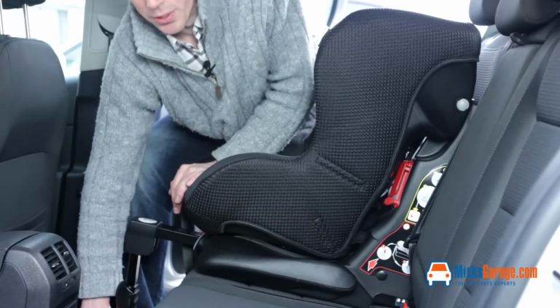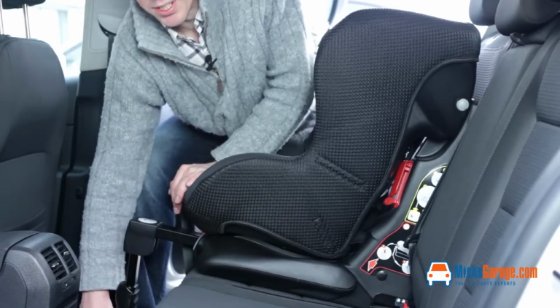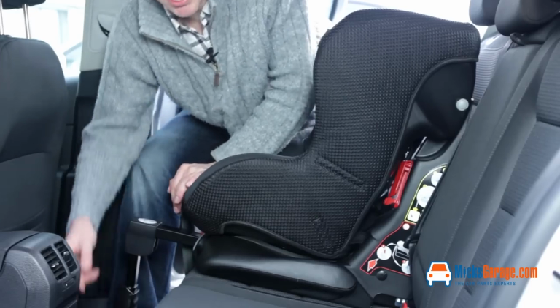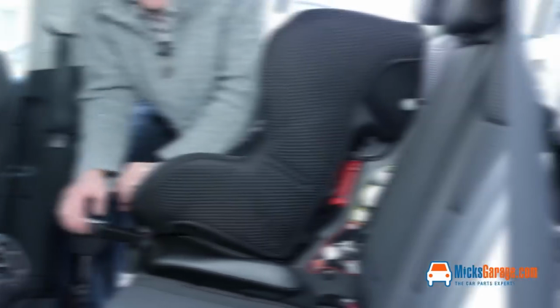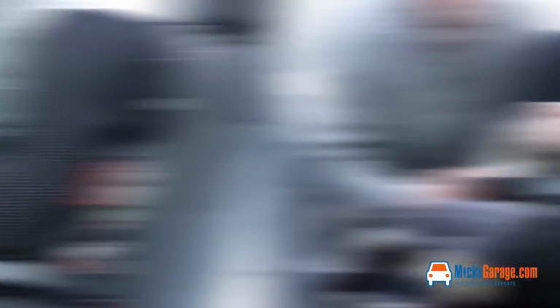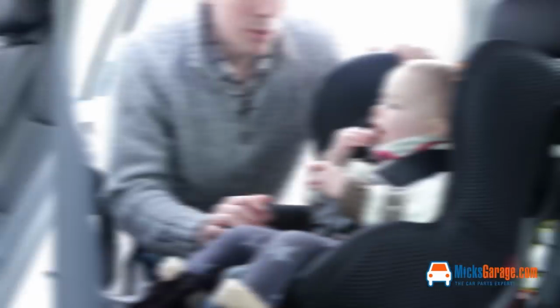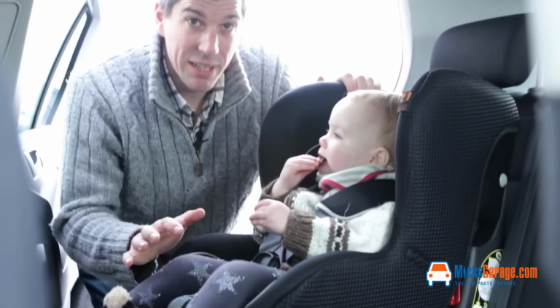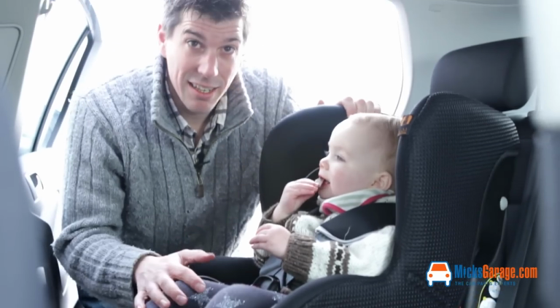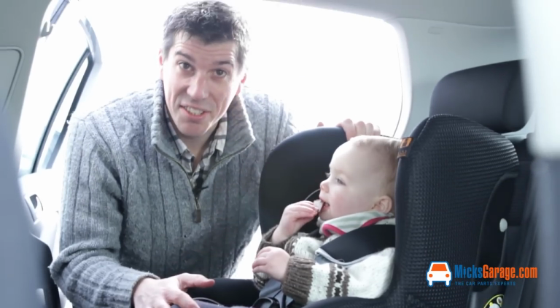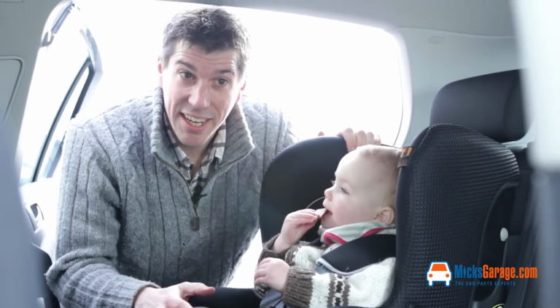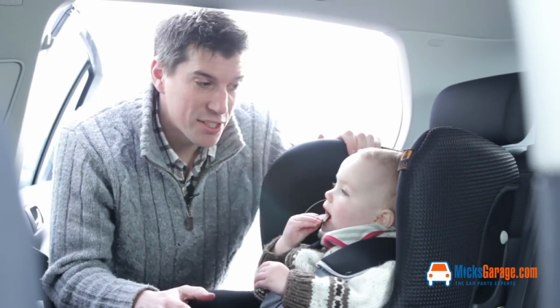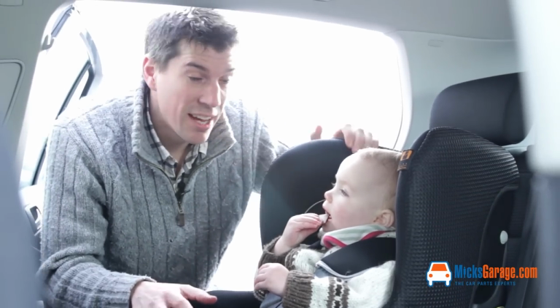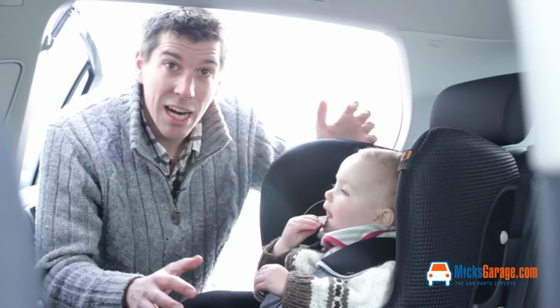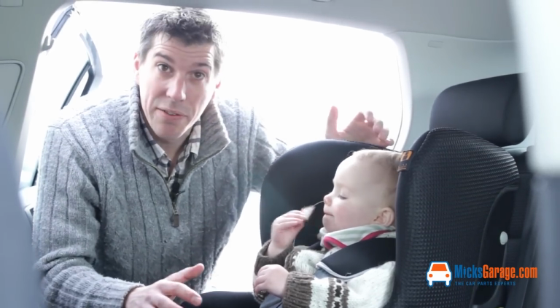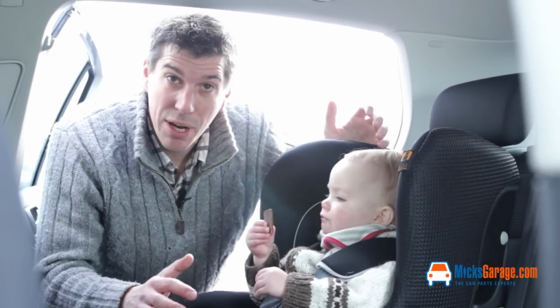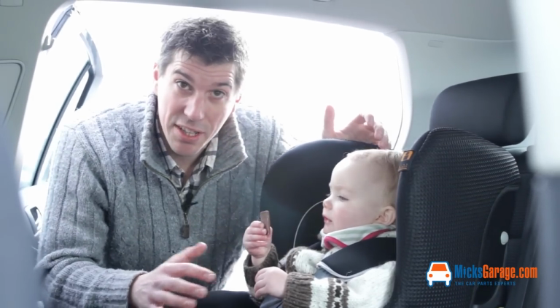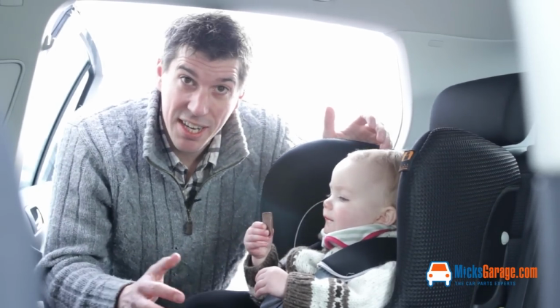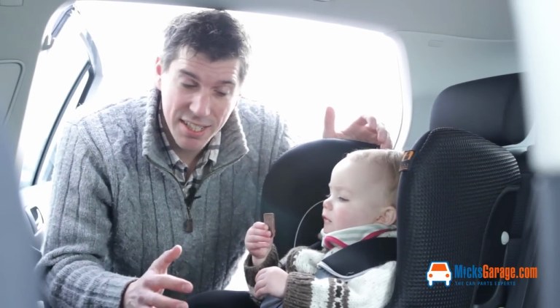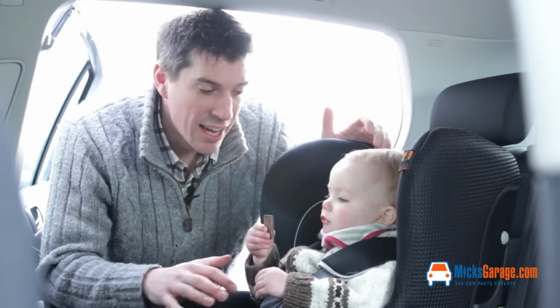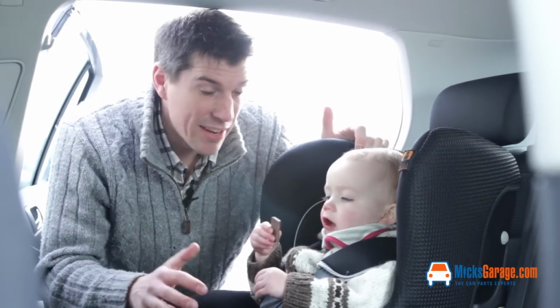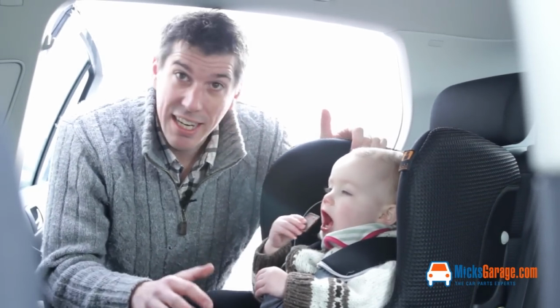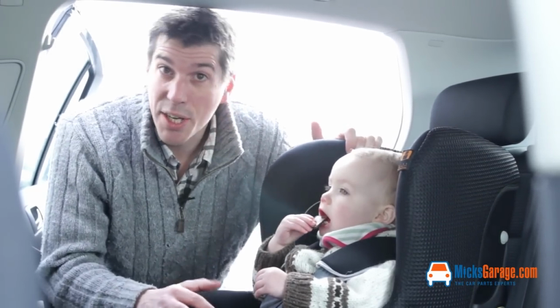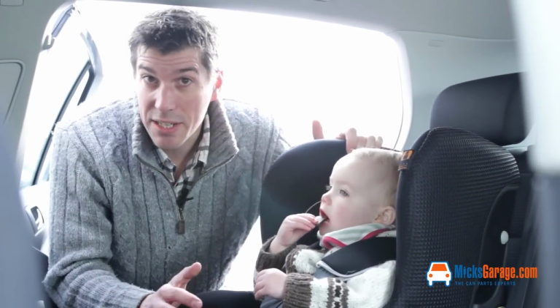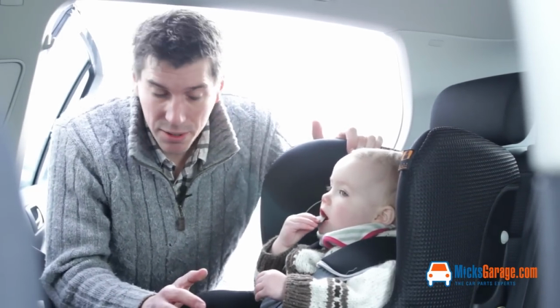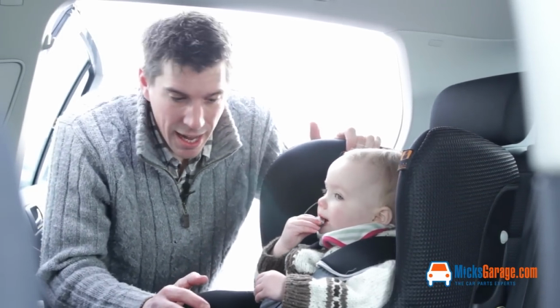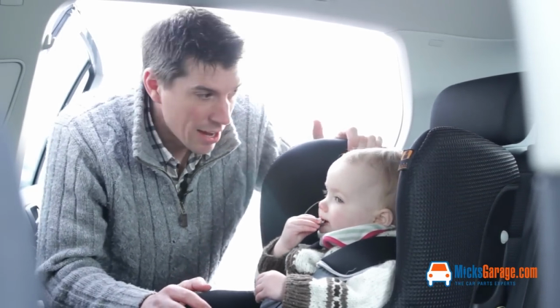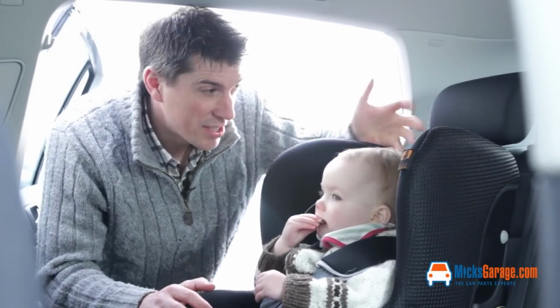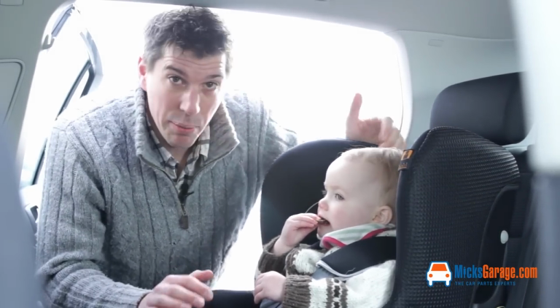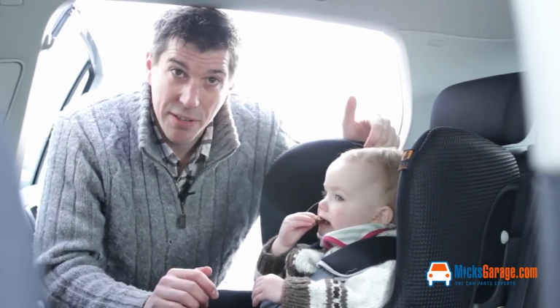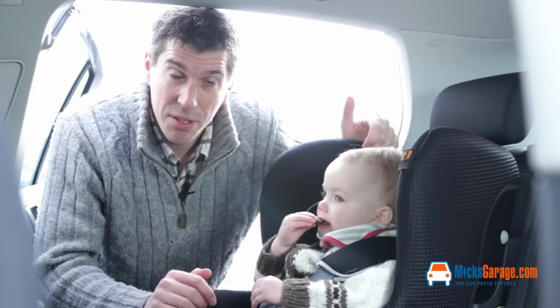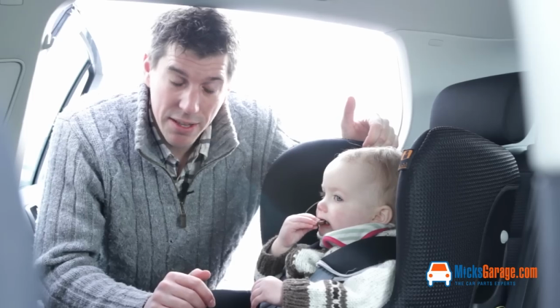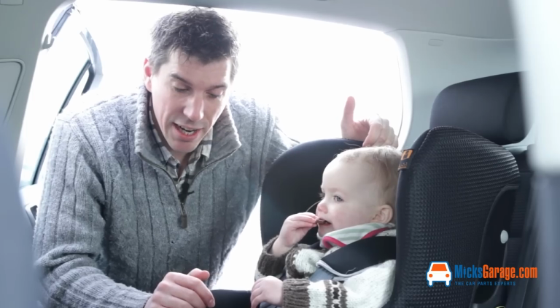Then the last thing is to just extend the front leg down to the floor until the indicator on the foot turns green. Now we've got my little assistant here just to help give you an impression of the size of the seat. Ava's nearly two years old and she's still got plenty of room to grow in this chair.